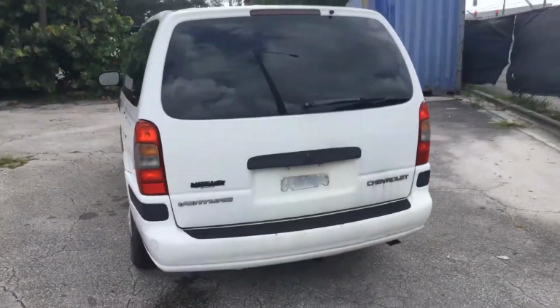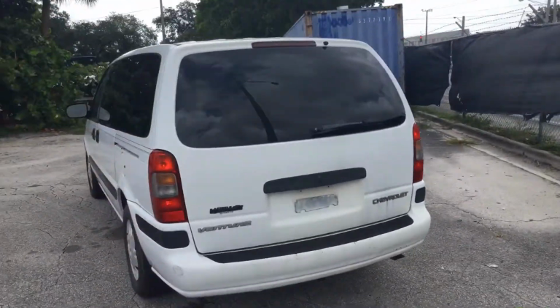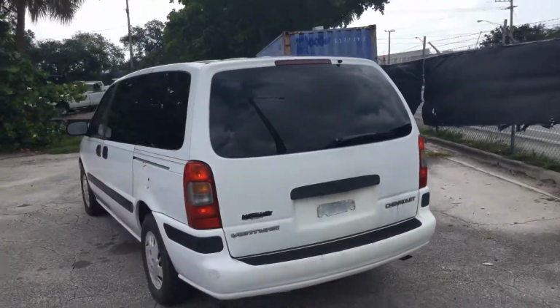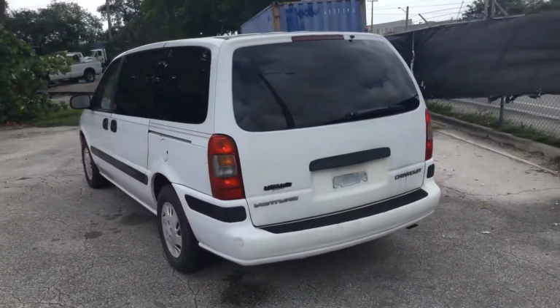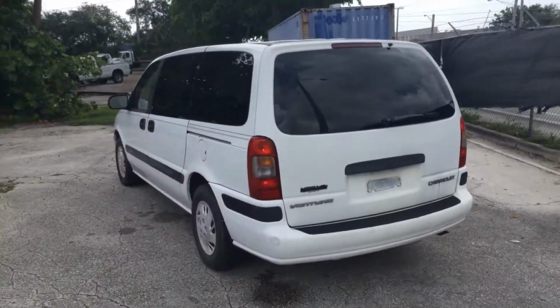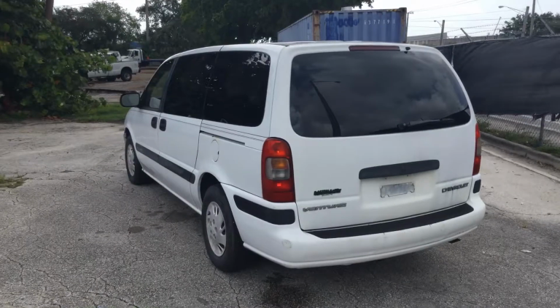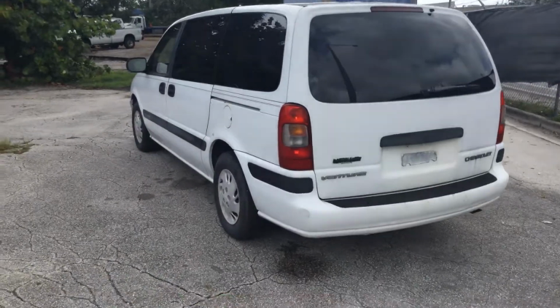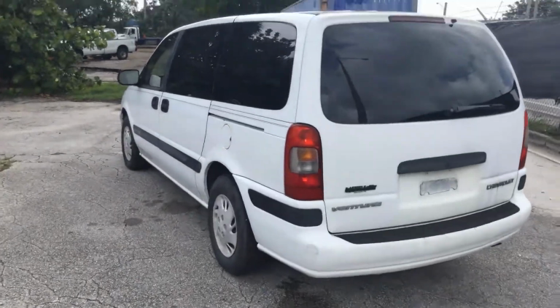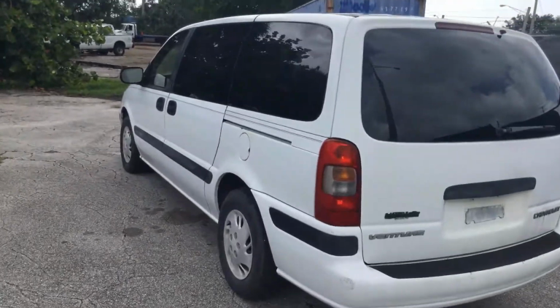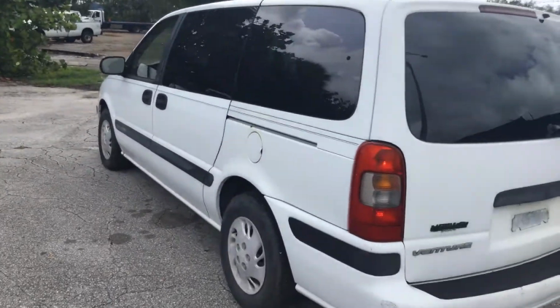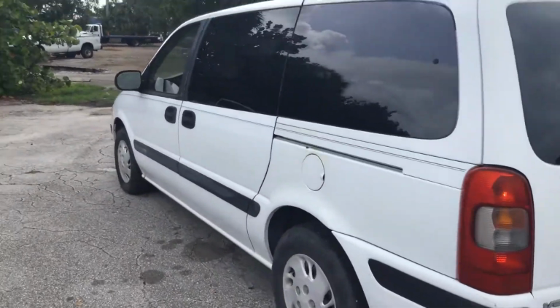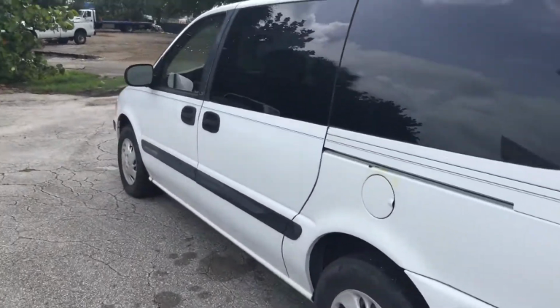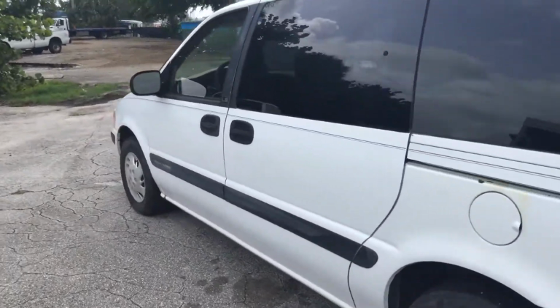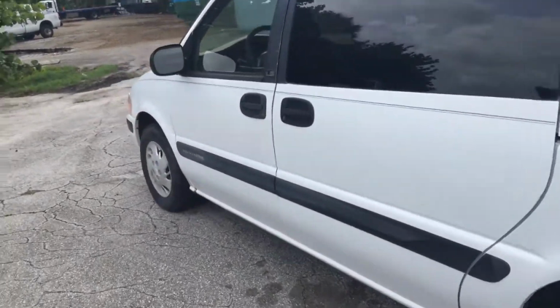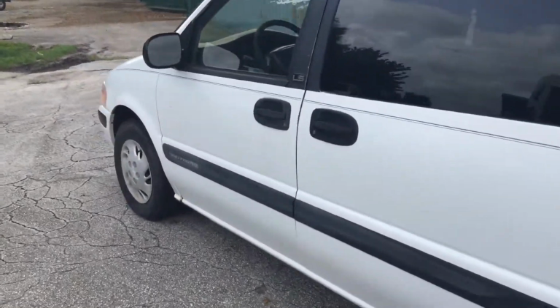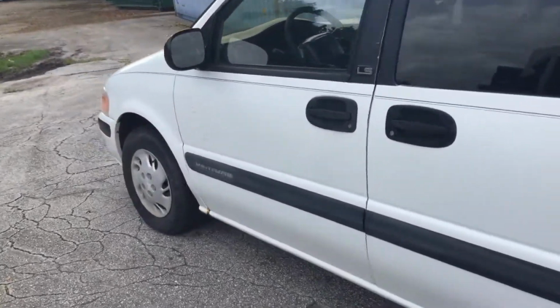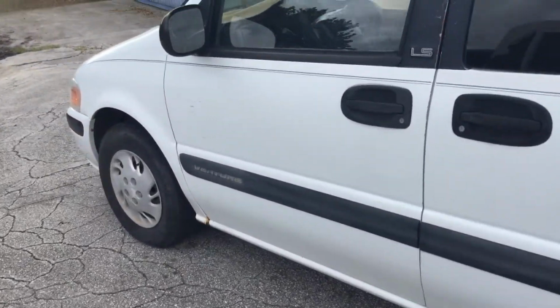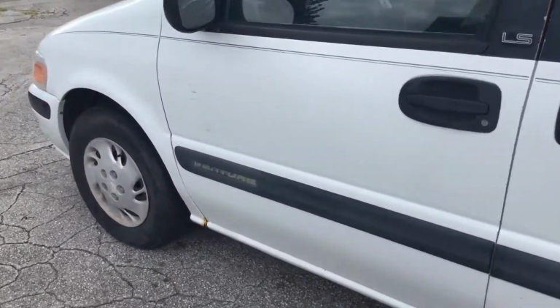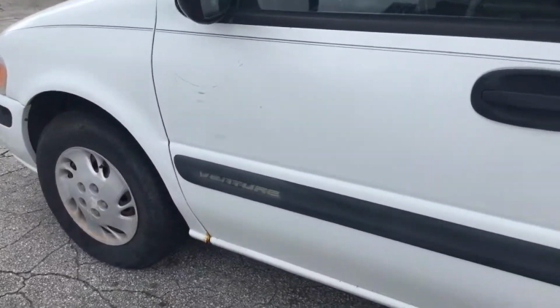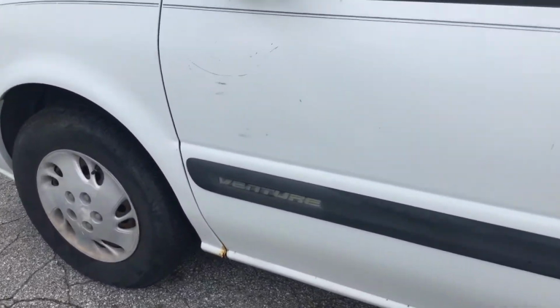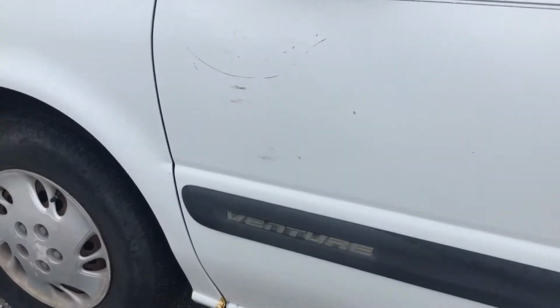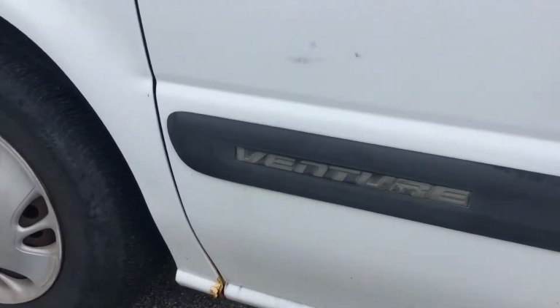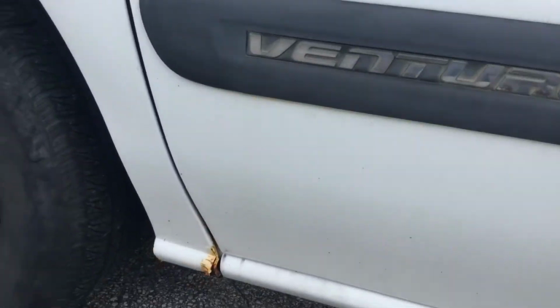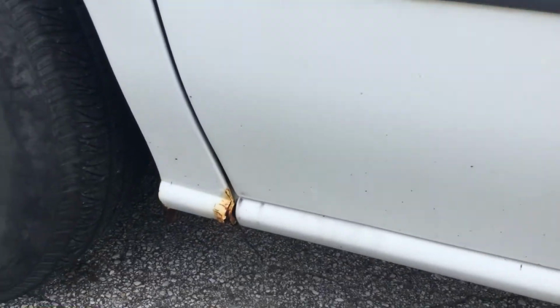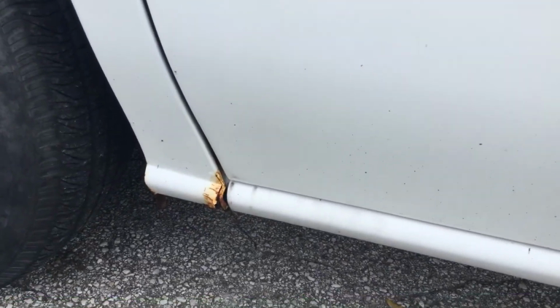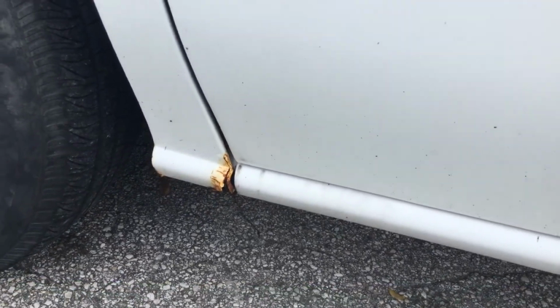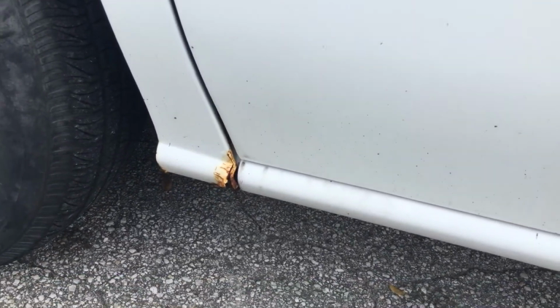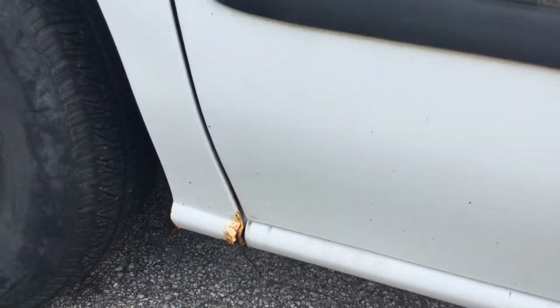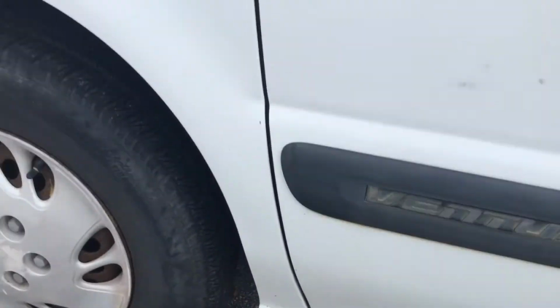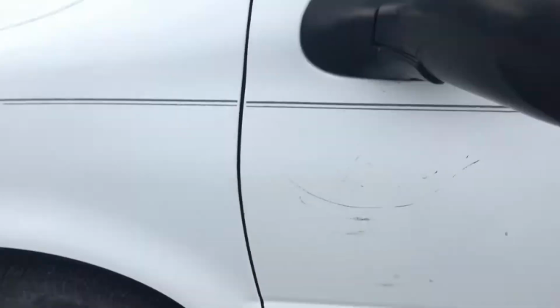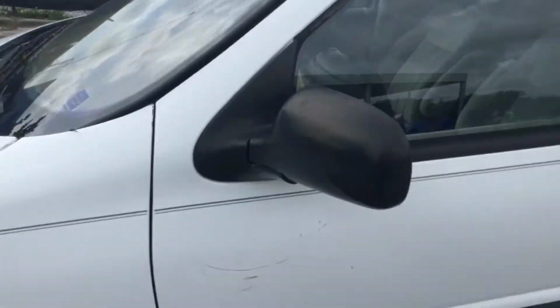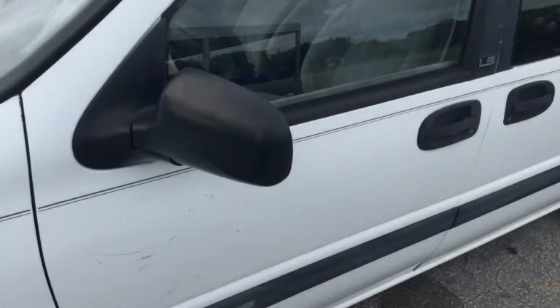It's got tinted windows — they look nice. Here's the rust spot in the front; it's on the front fender, lower corner. That's the only rust I see on the van.